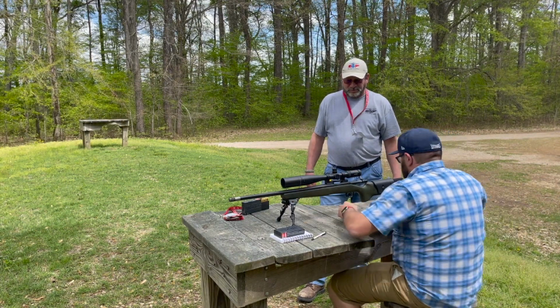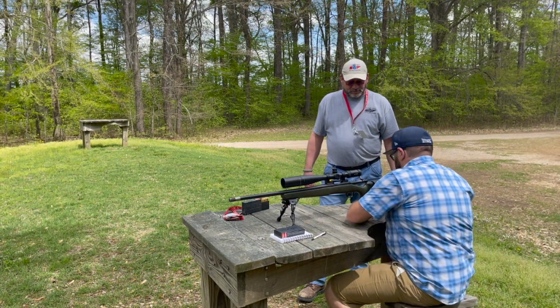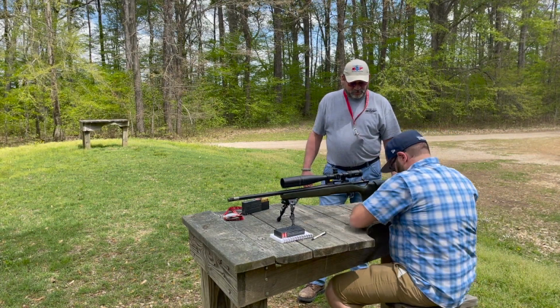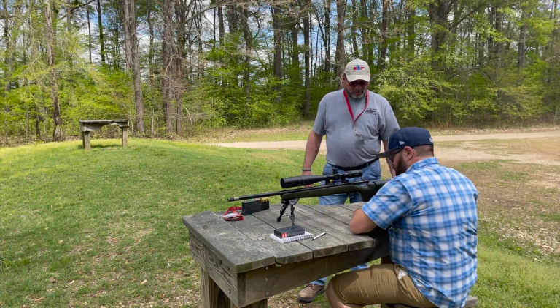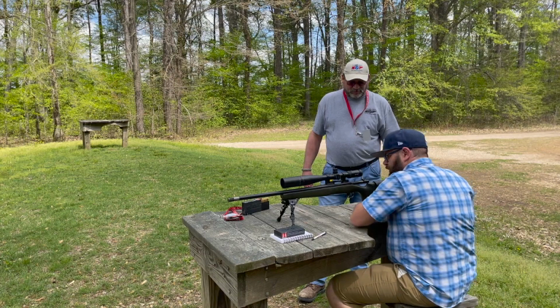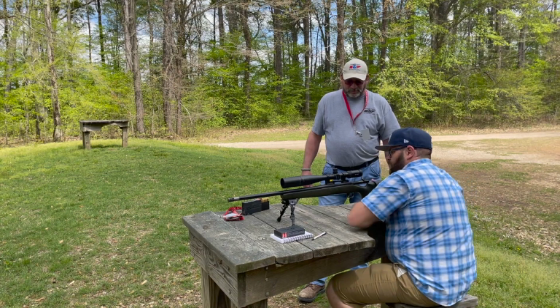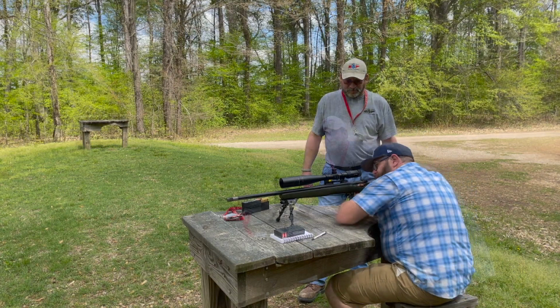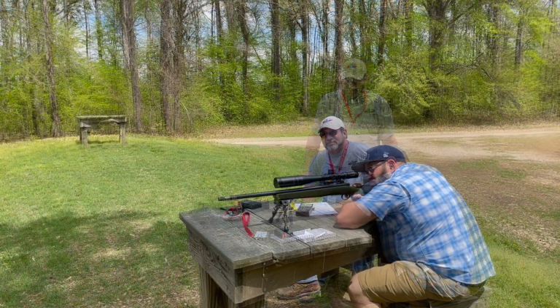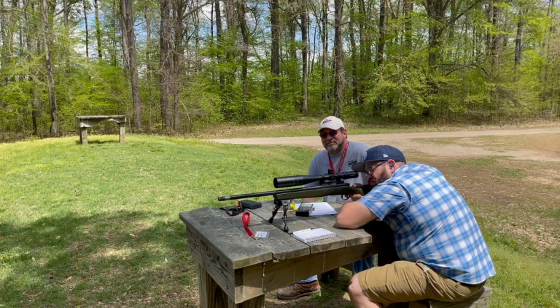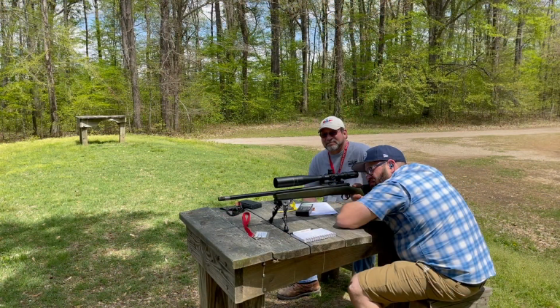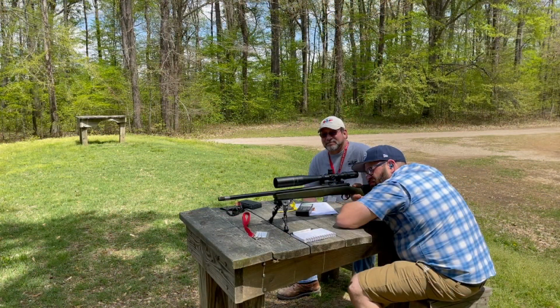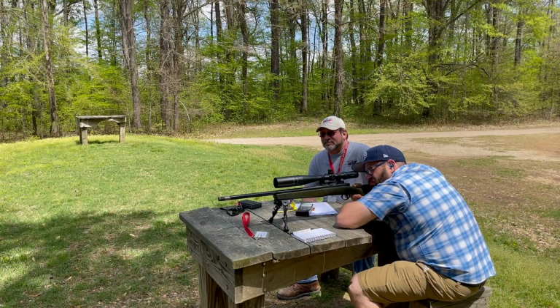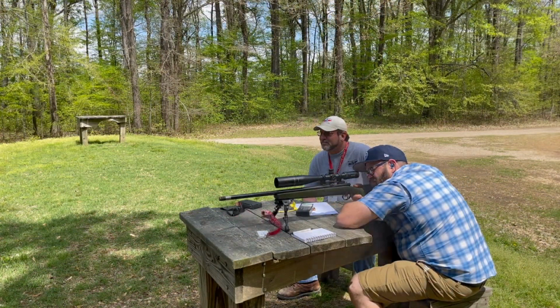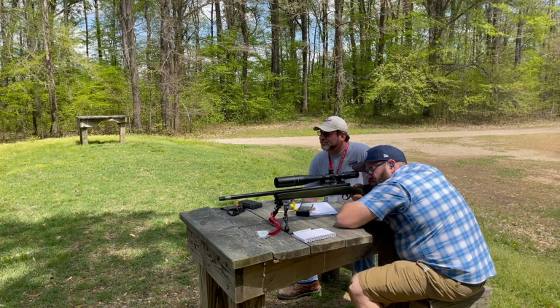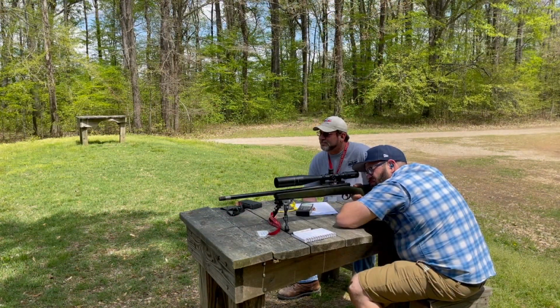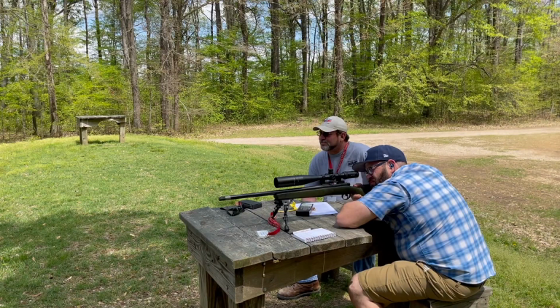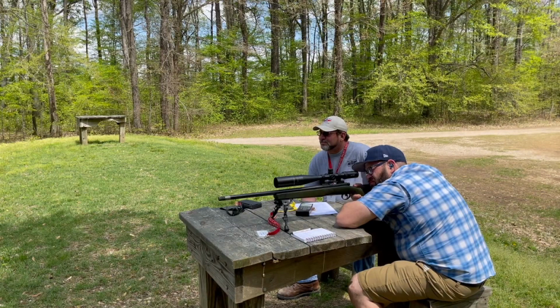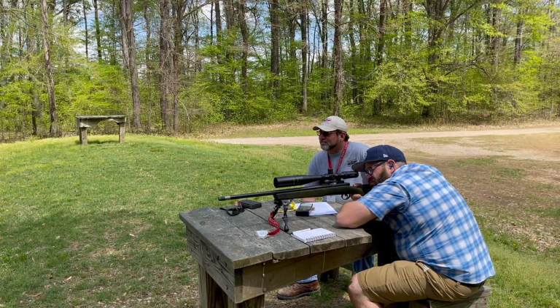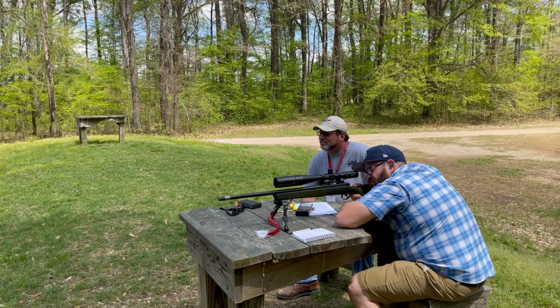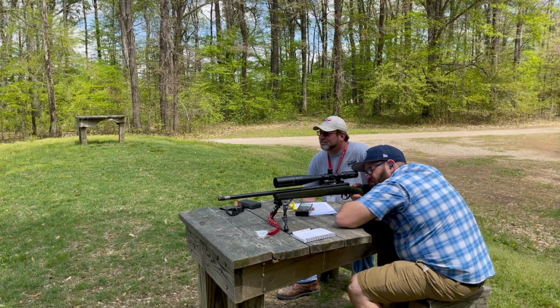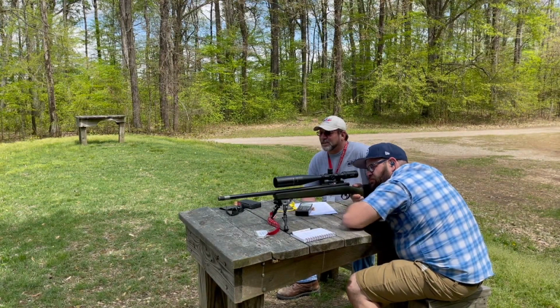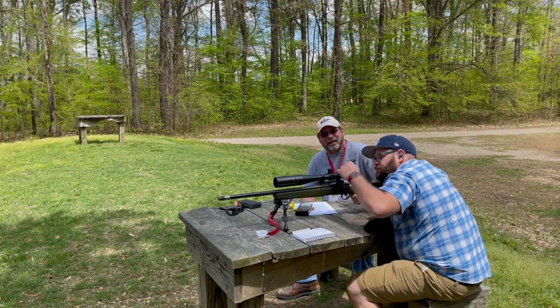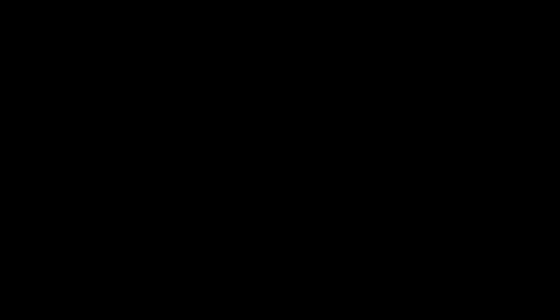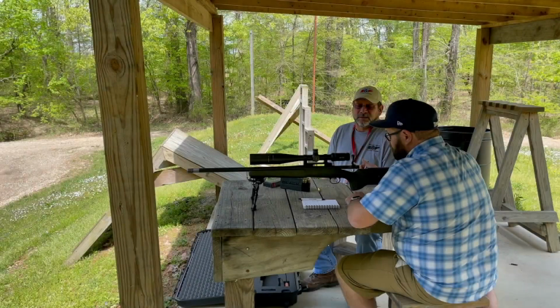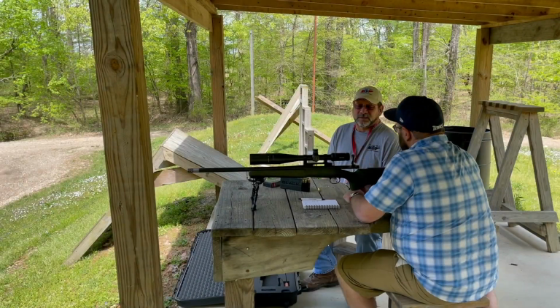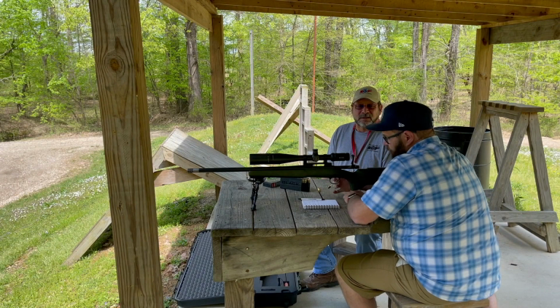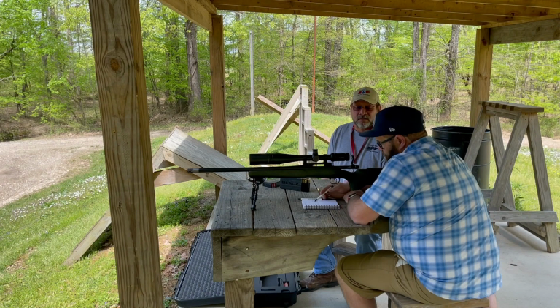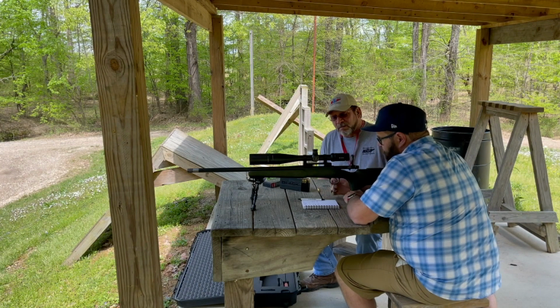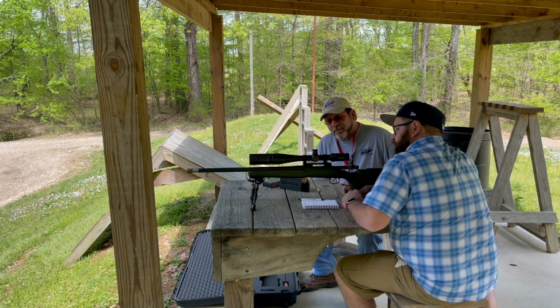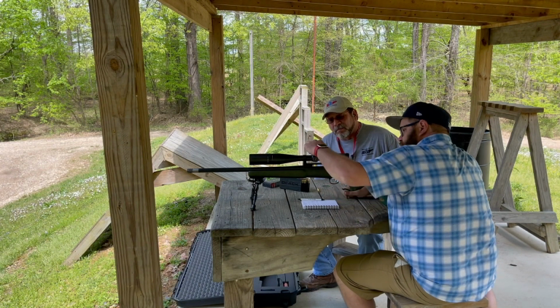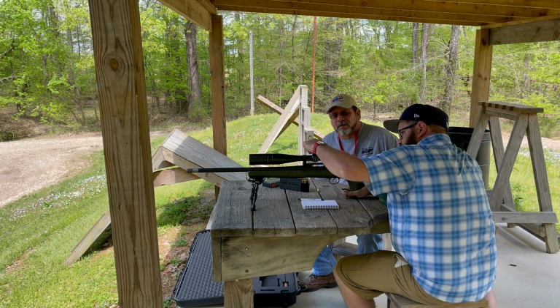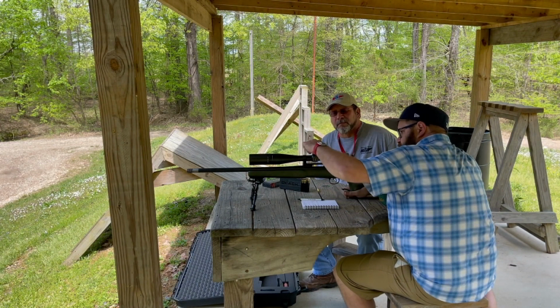Your certification may be performed from the position of your choice, prone or from the bench. Take your time — it's not a contest. After you shoot at two hundred yards, you'll move back to the three hundred yard line and repeat the procedure.